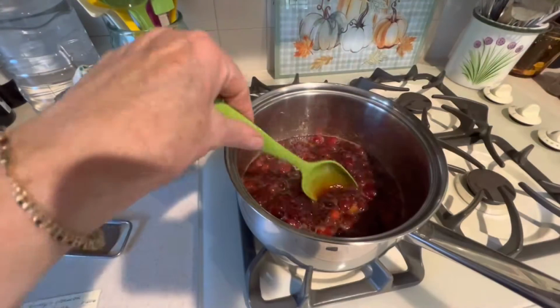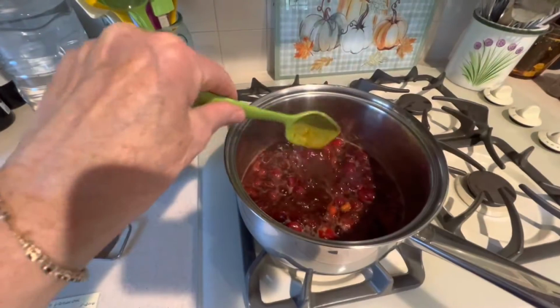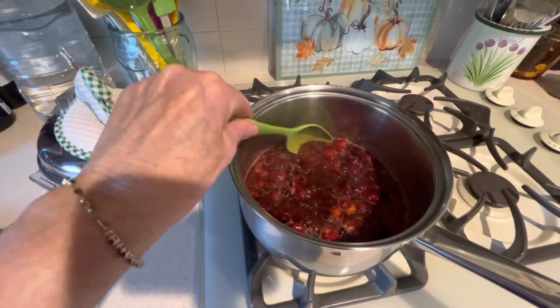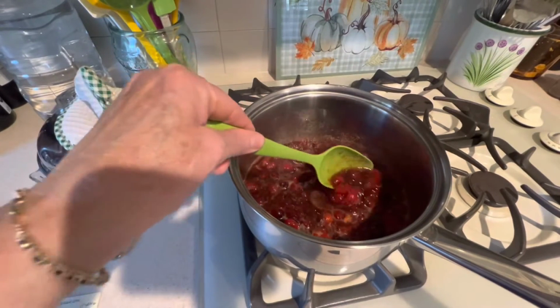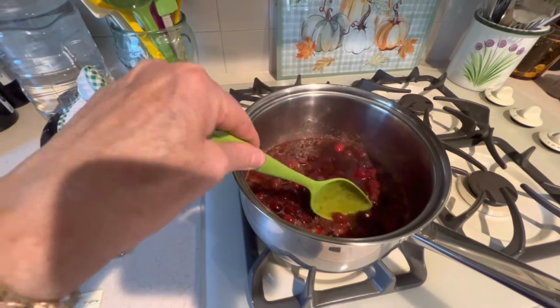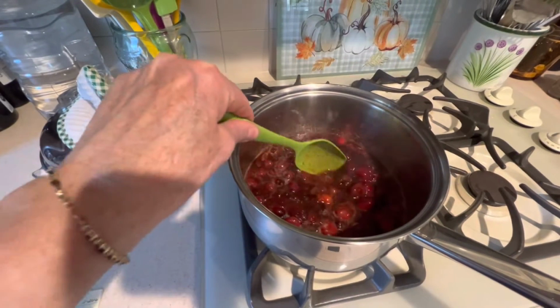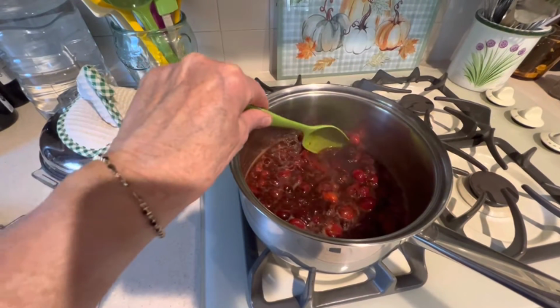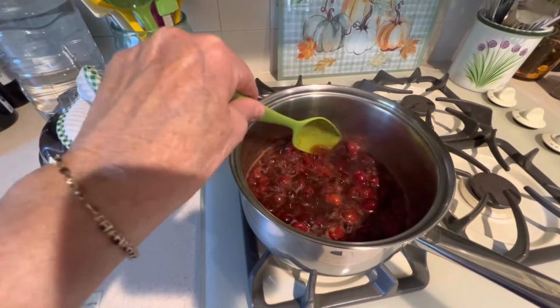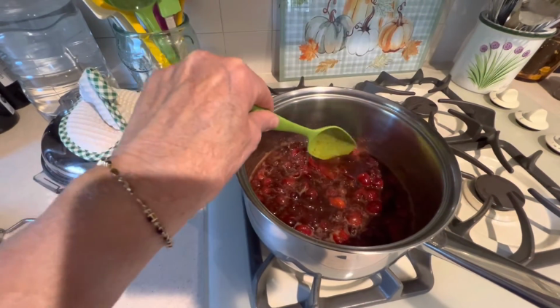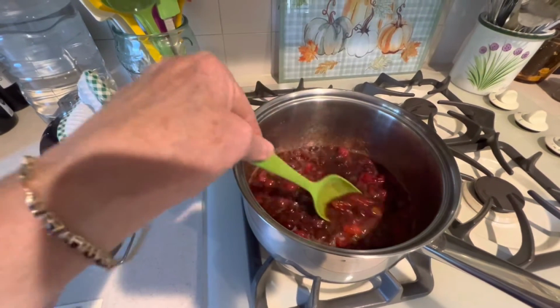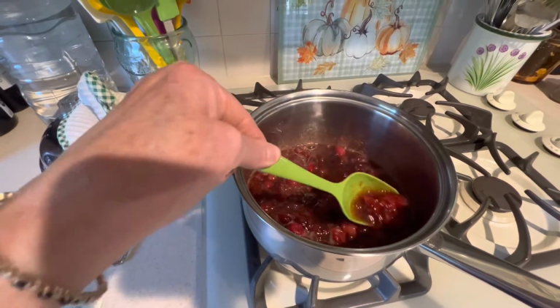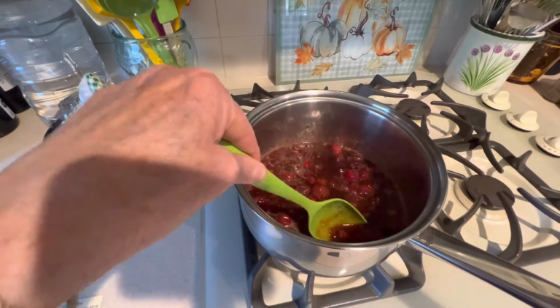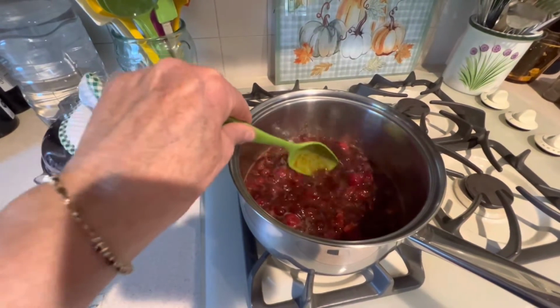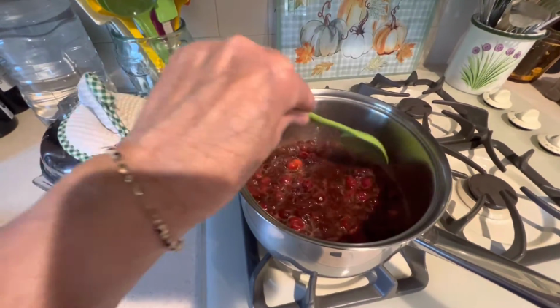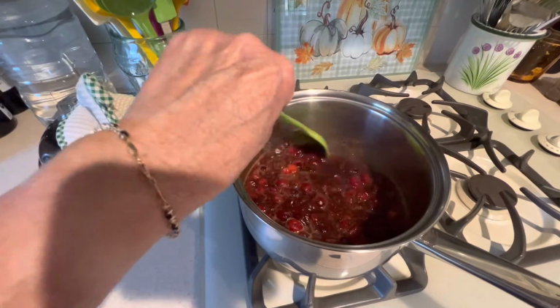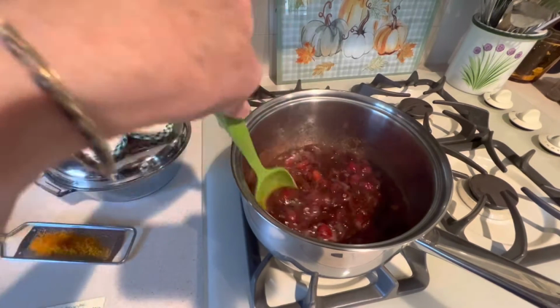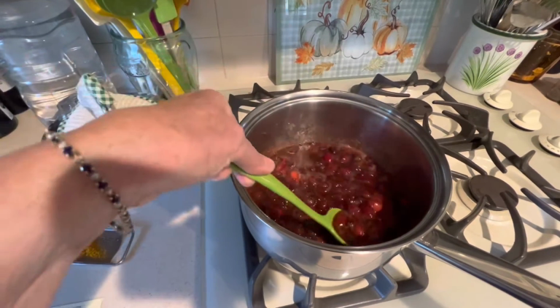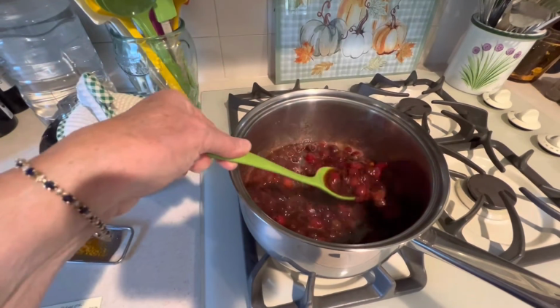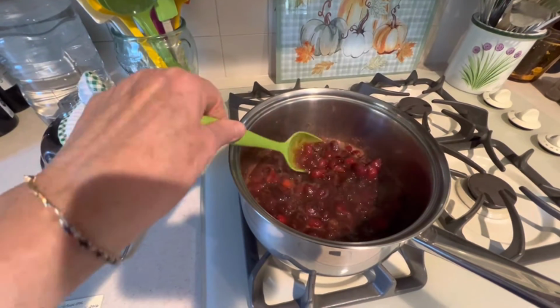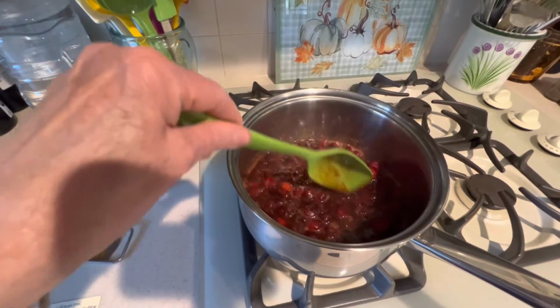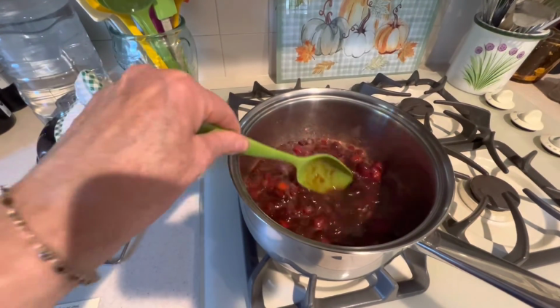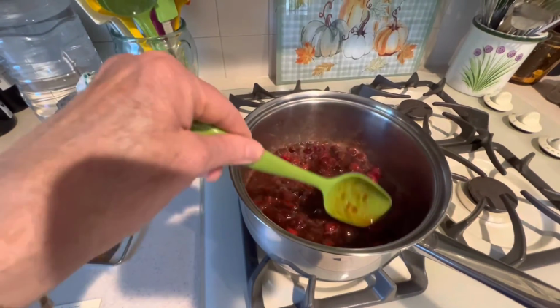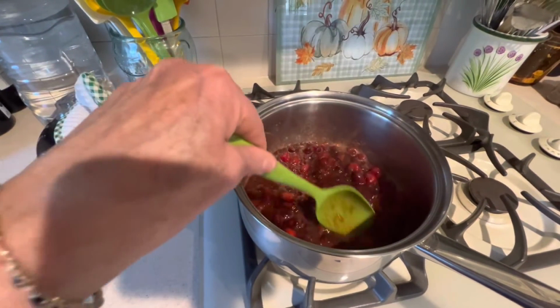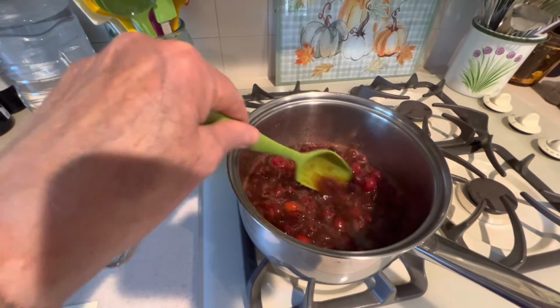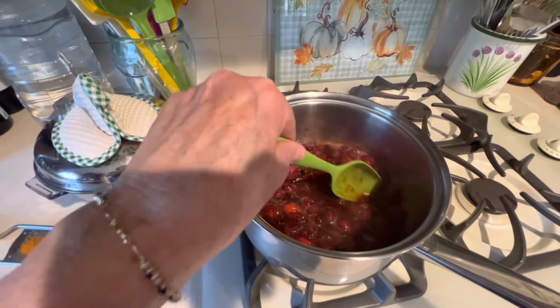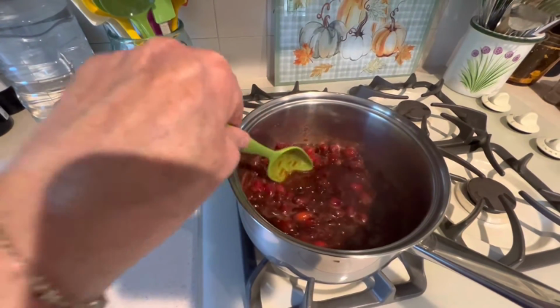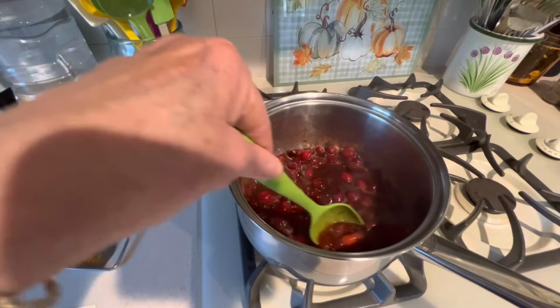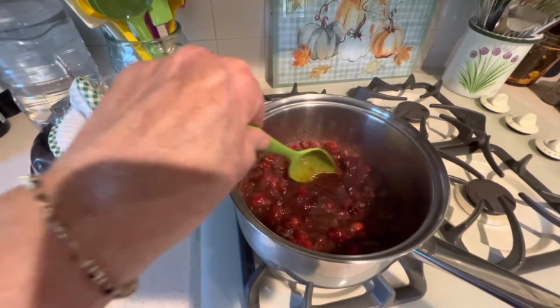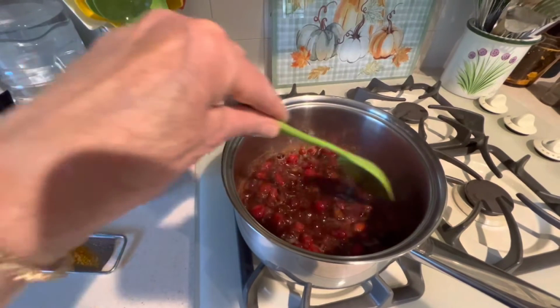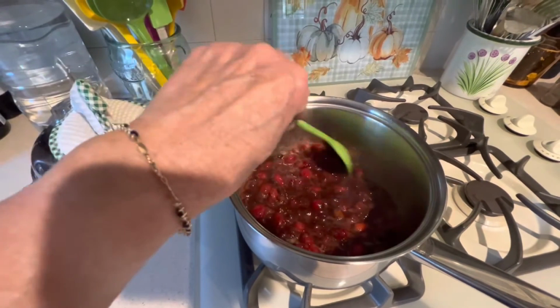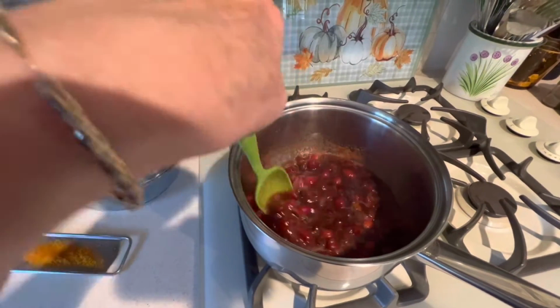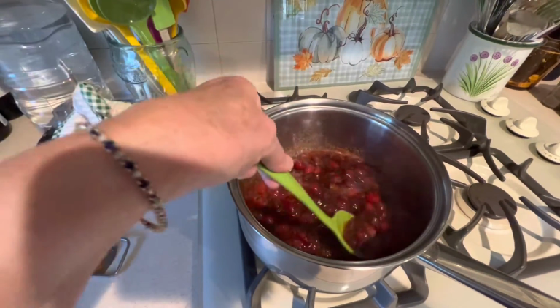Stir the mixture every few minutes. The cranberries will start to burst and the mixture will start to thicken. Give the cranberries a helping hand by pushing them against the side of the pot — that will help them burst.